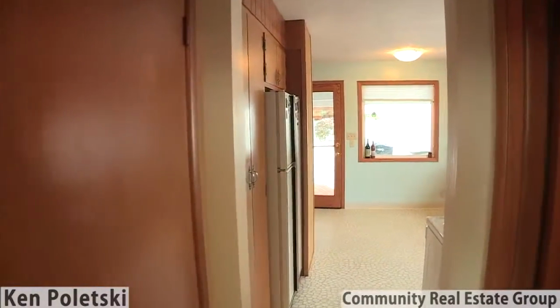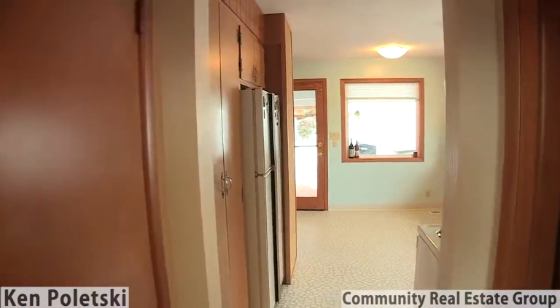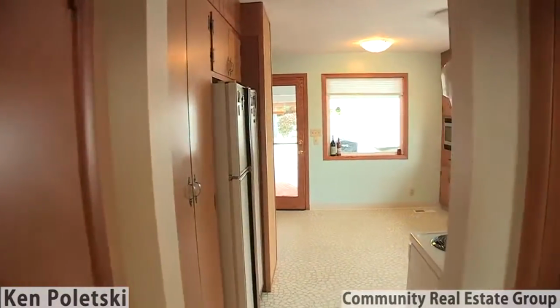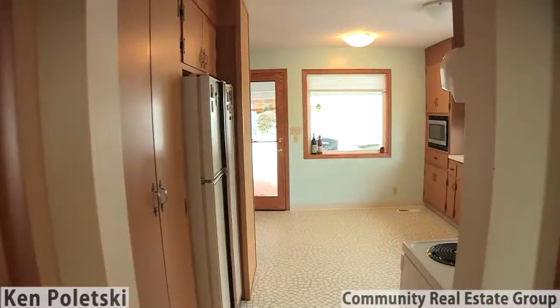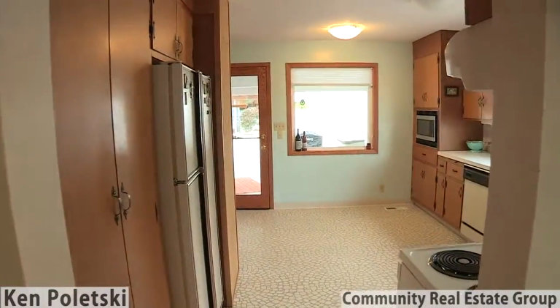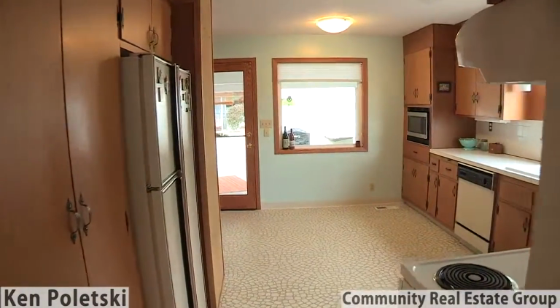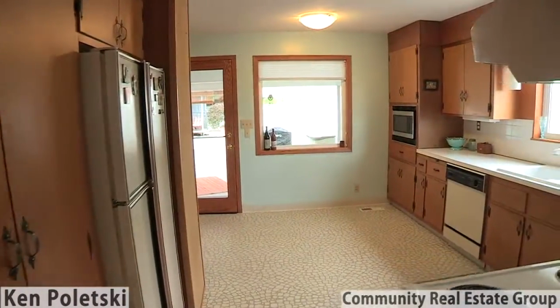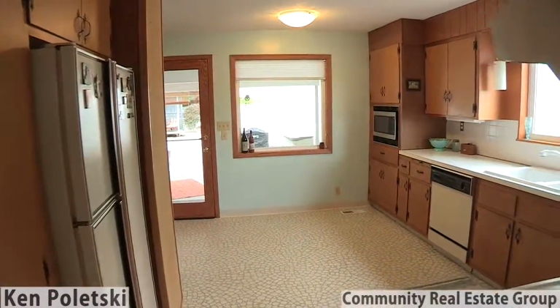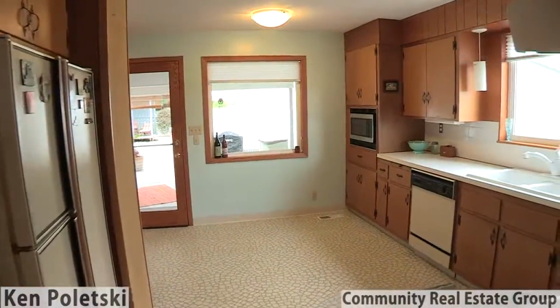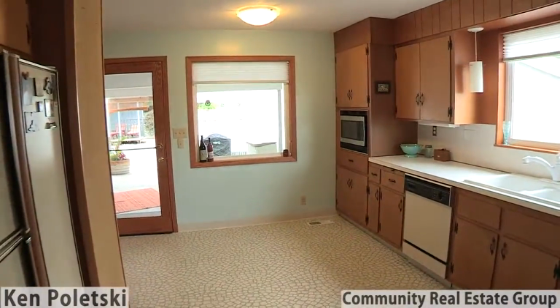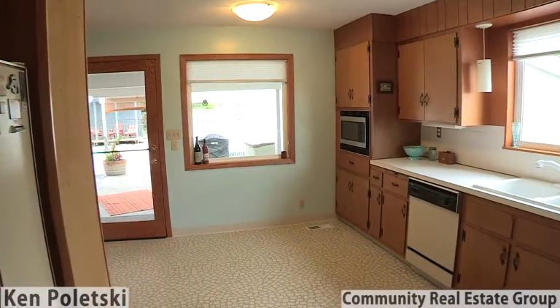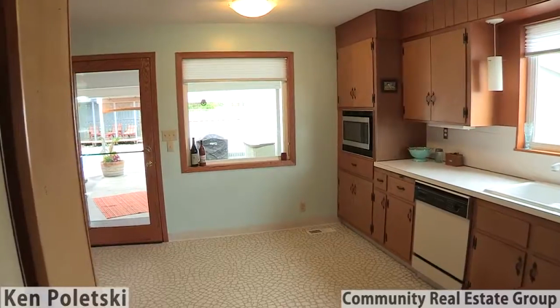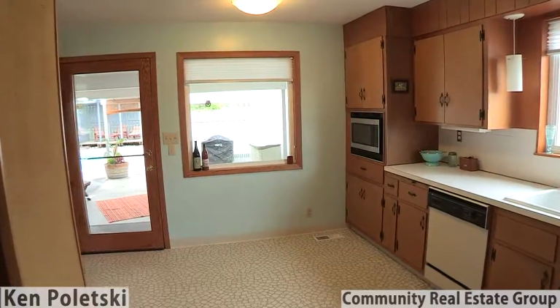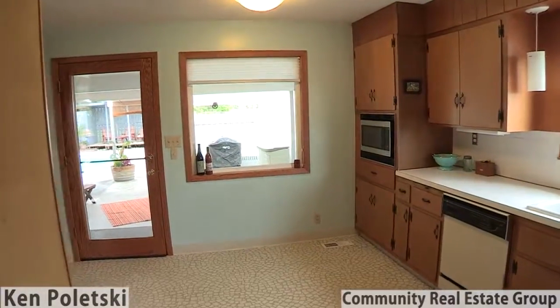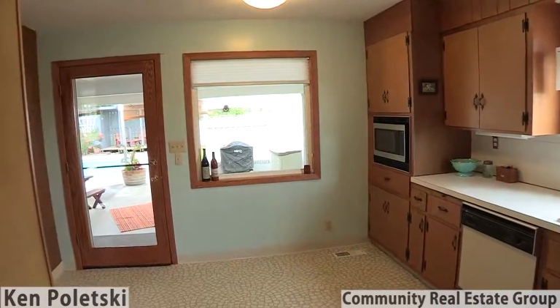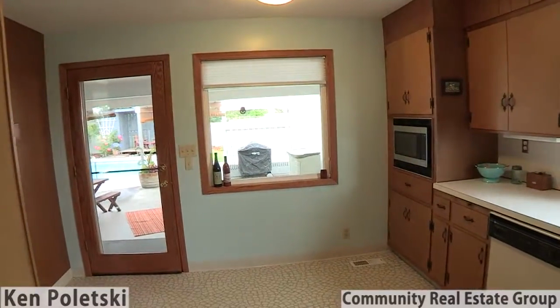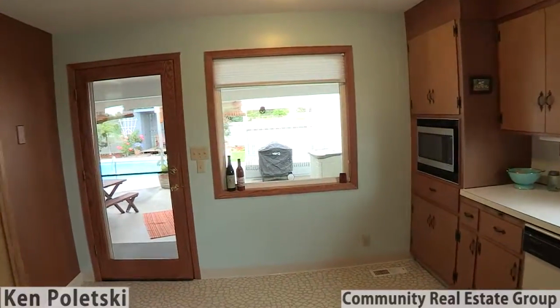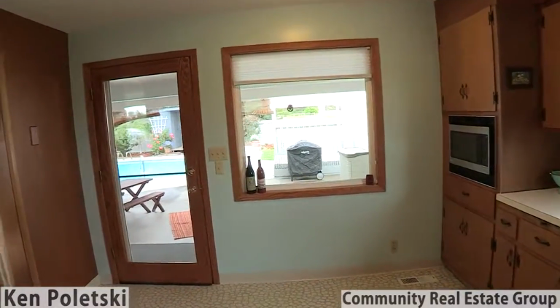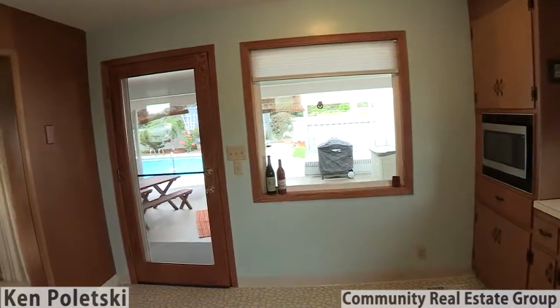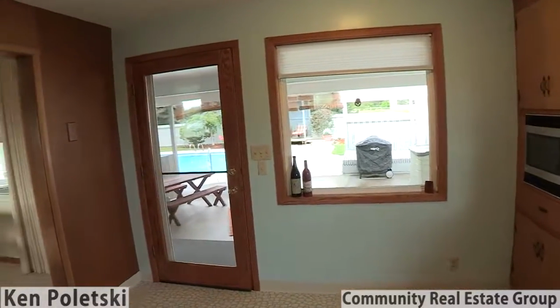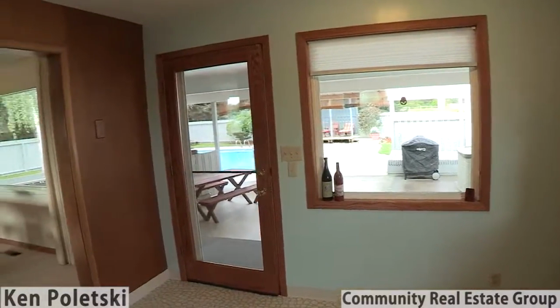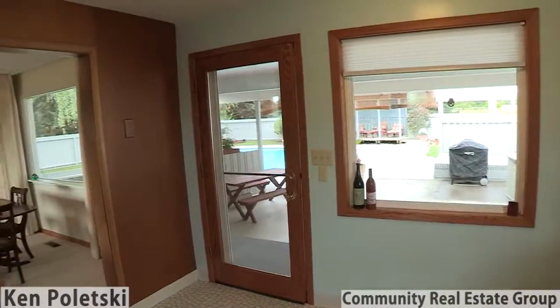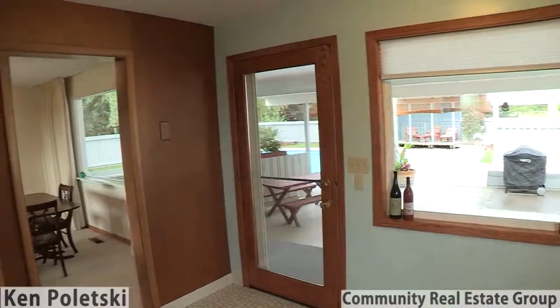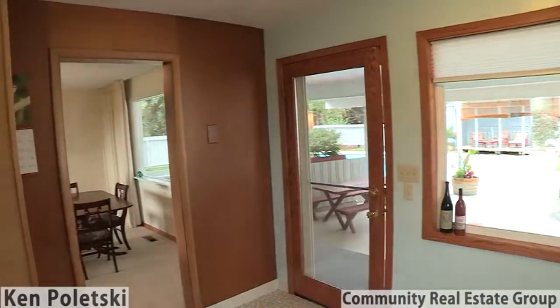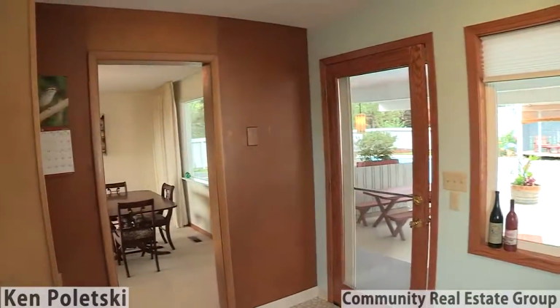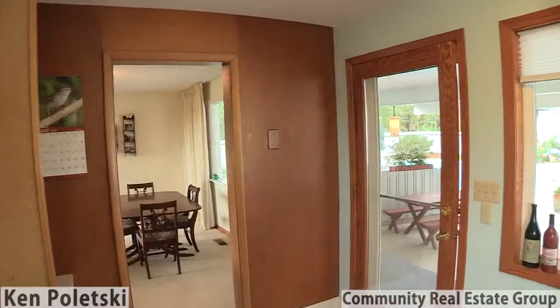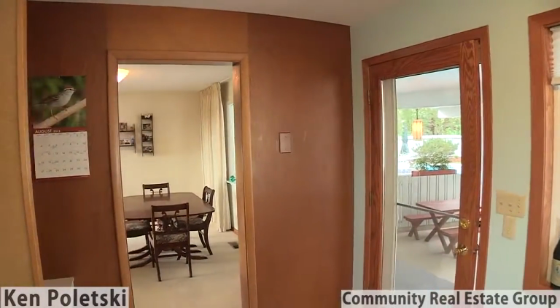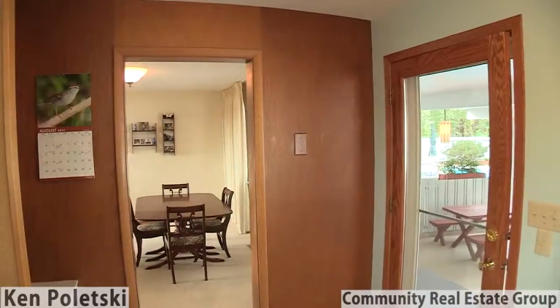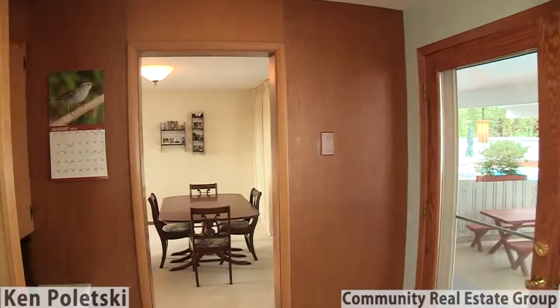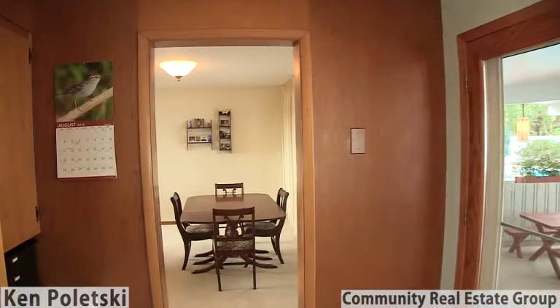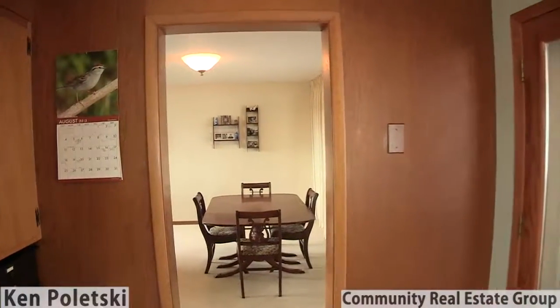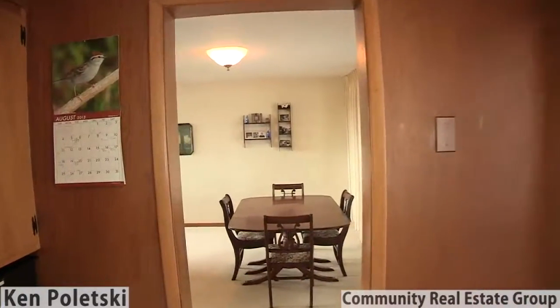There are a variety of living spaces throughout this home that let family members enjoy different activities without disturbing each other.